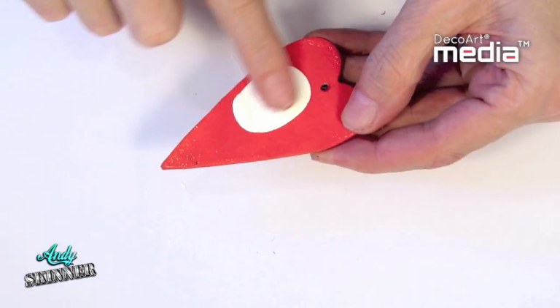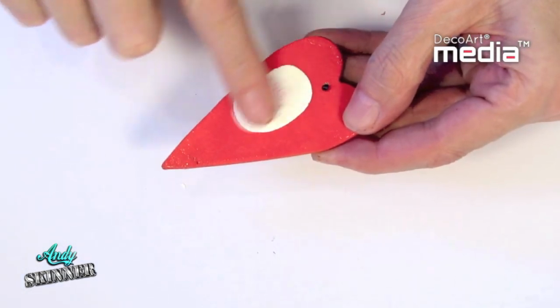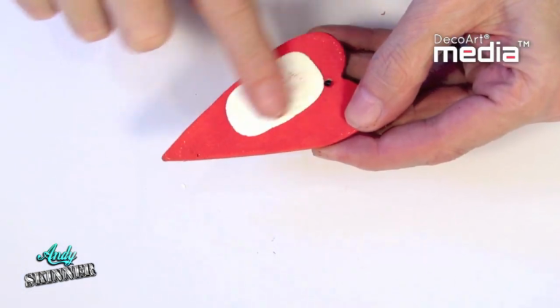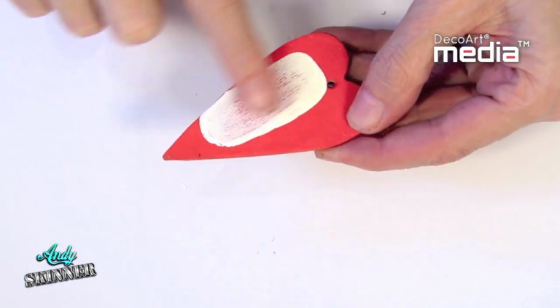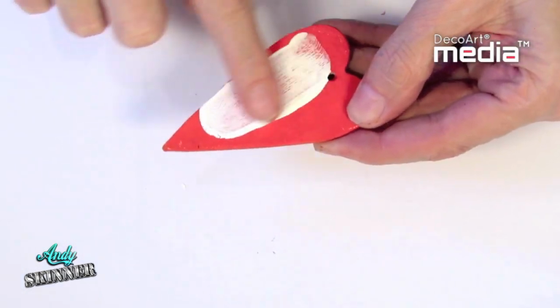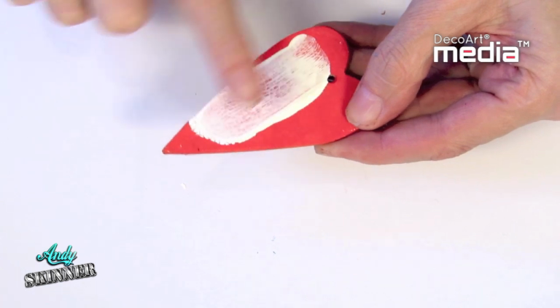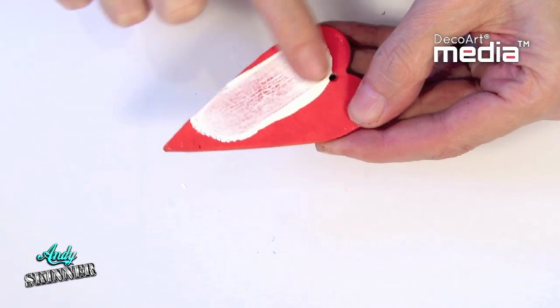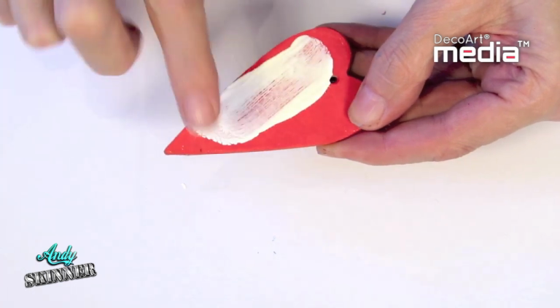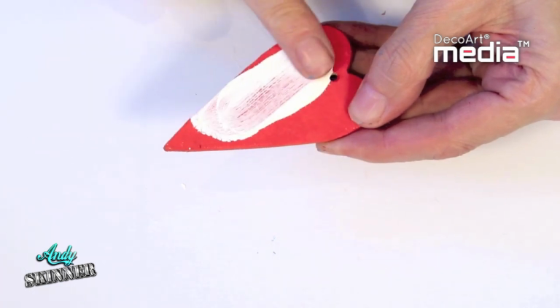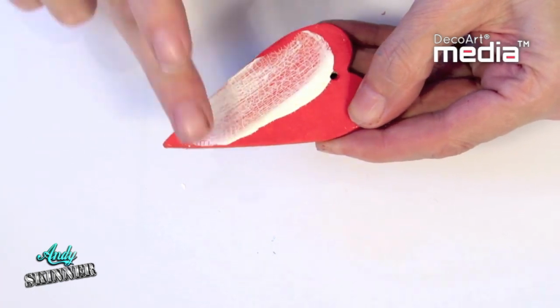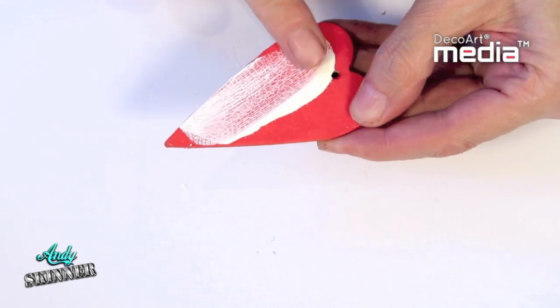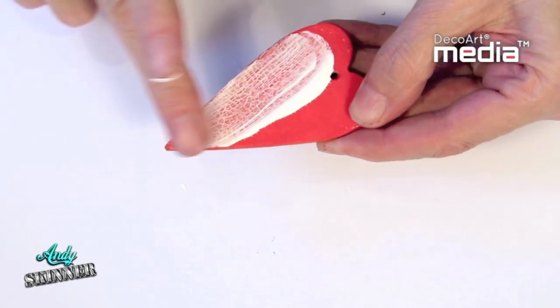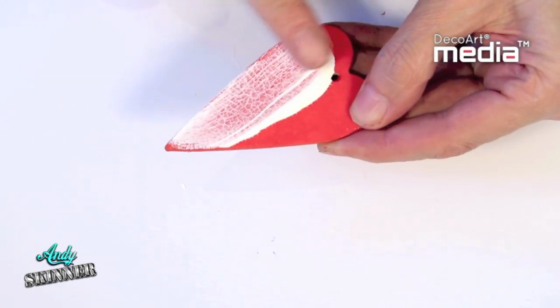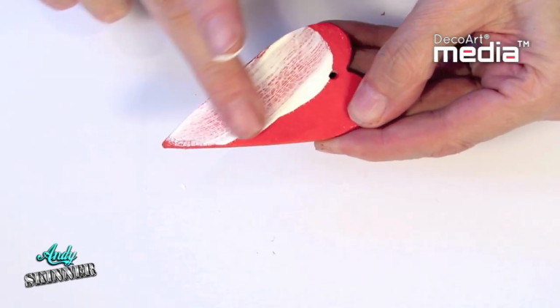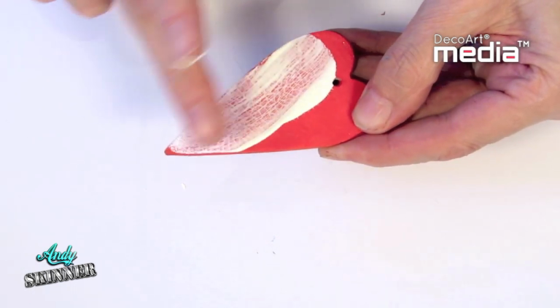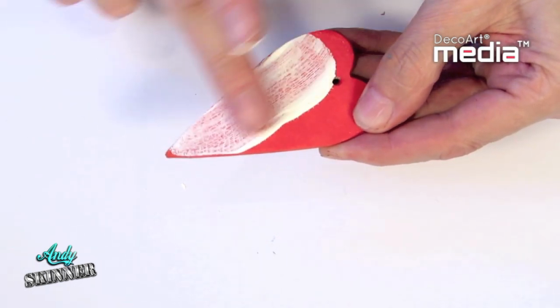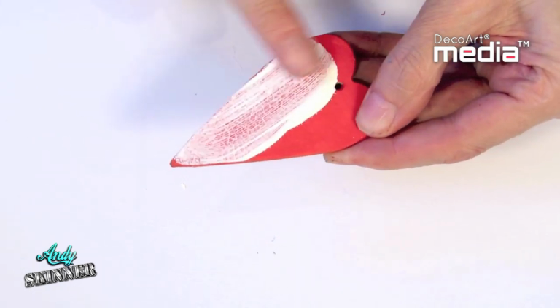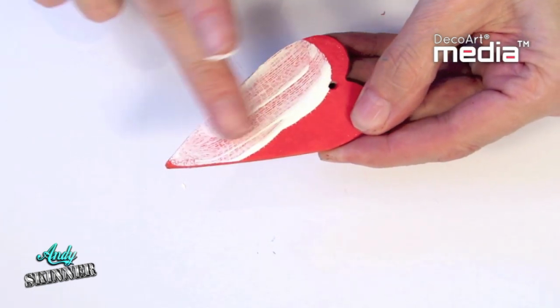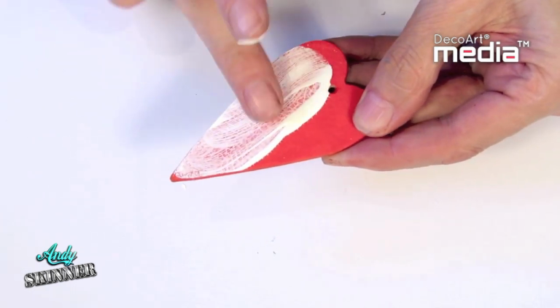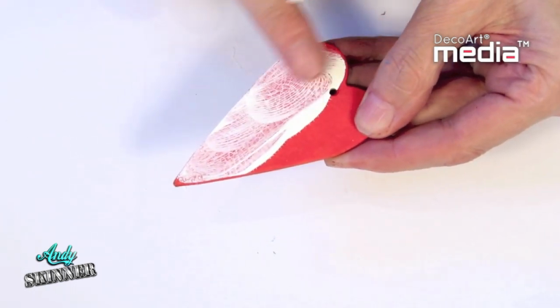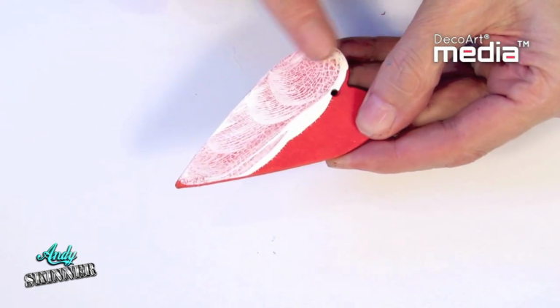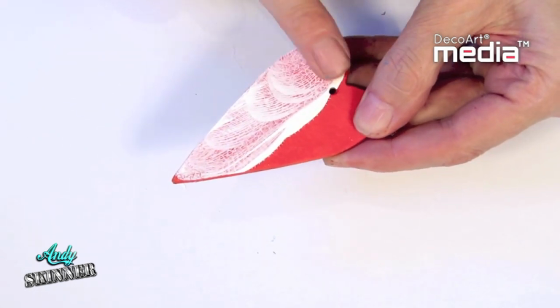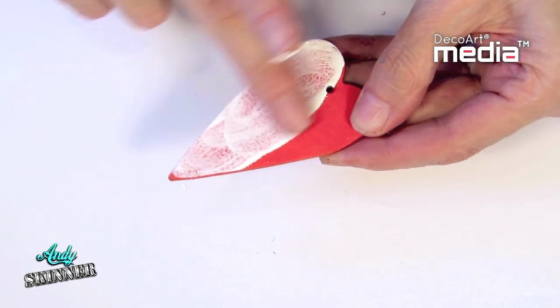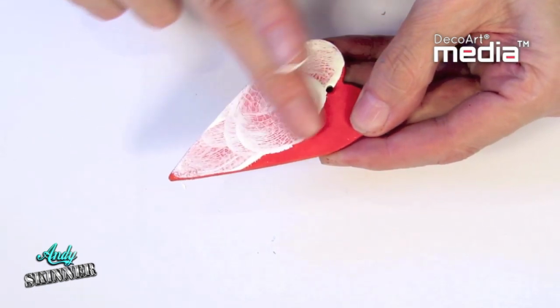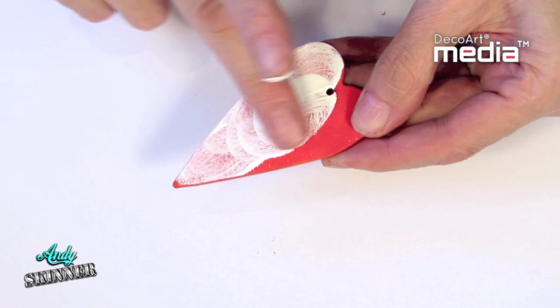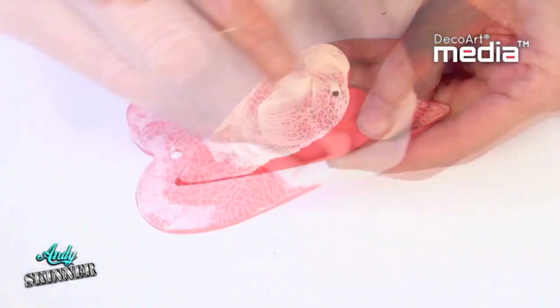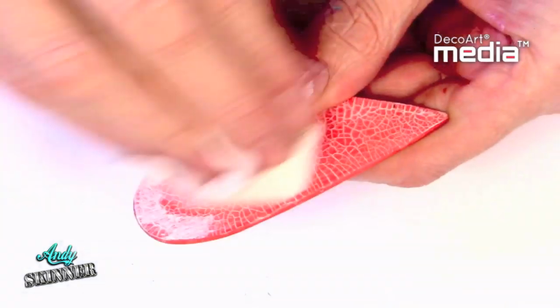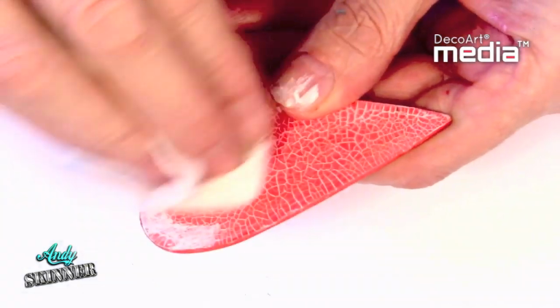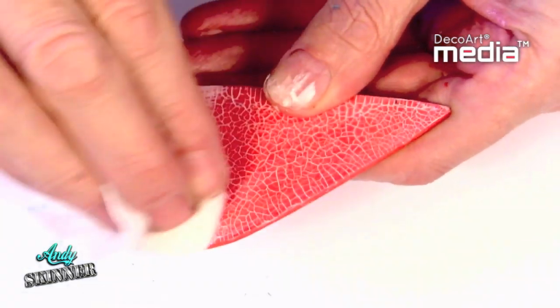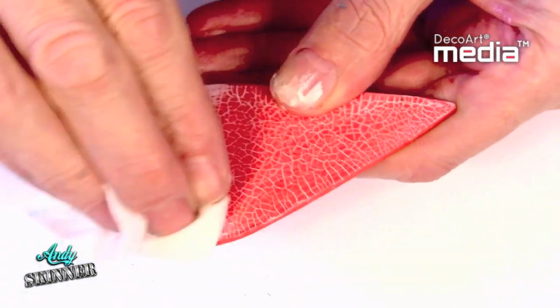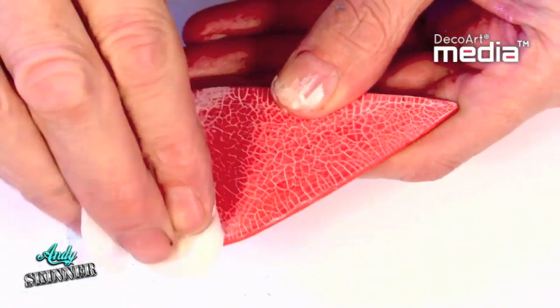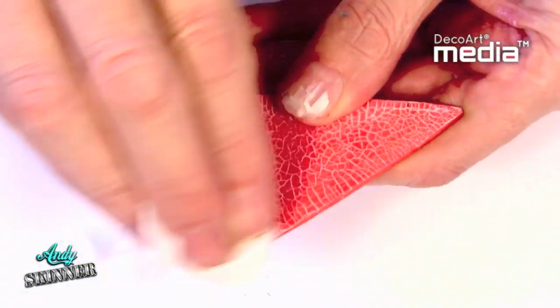It can also be used to antique the clear crackle paint. Simply rub the Antiquing Cream in and allow it to dry. Once dry, gently wipe back with a damp cloth.